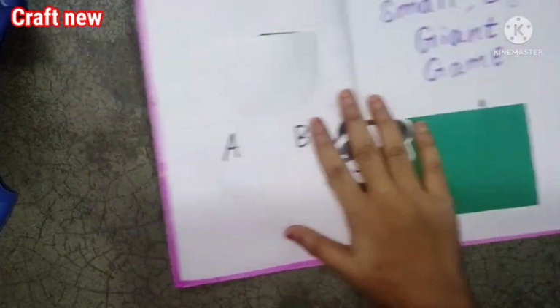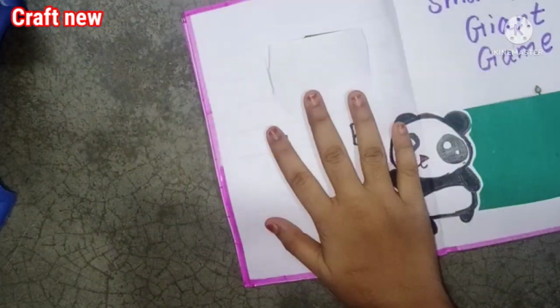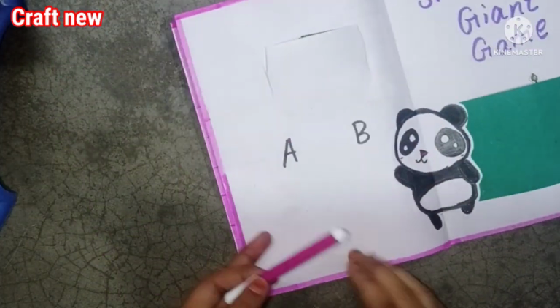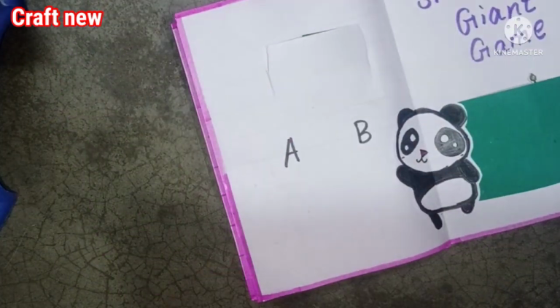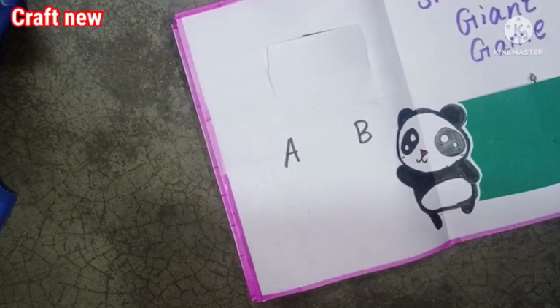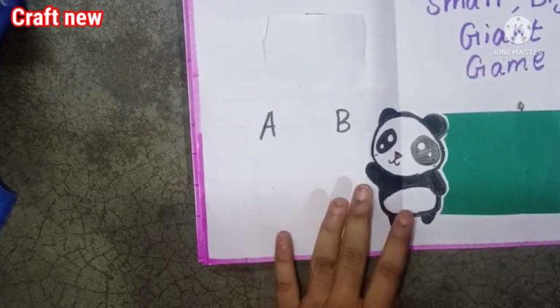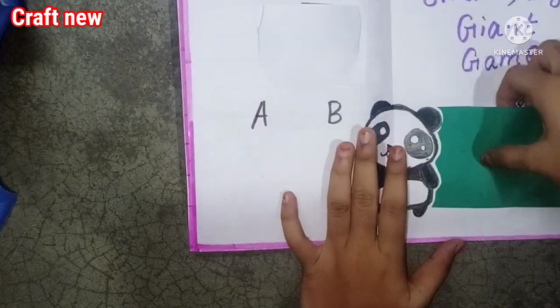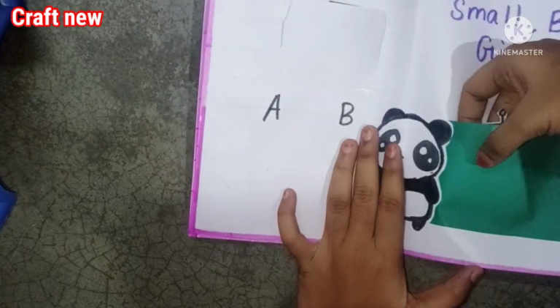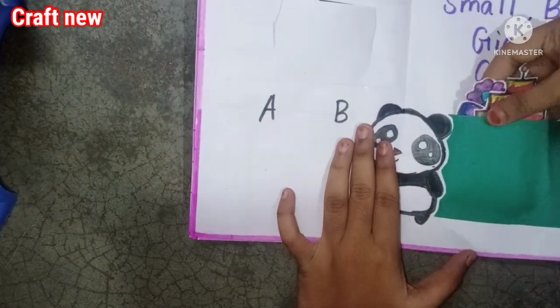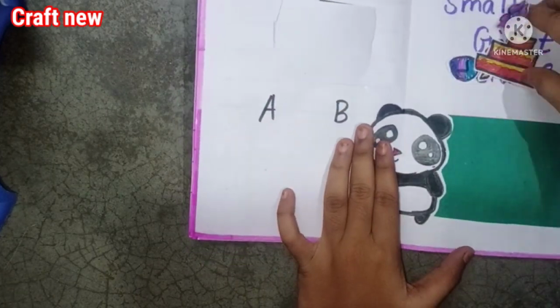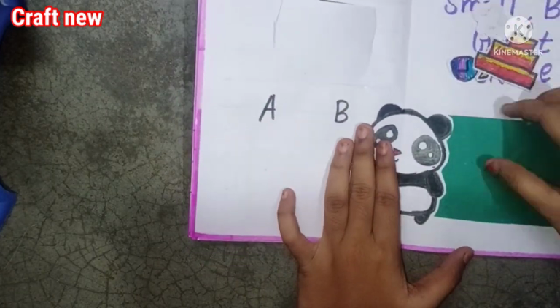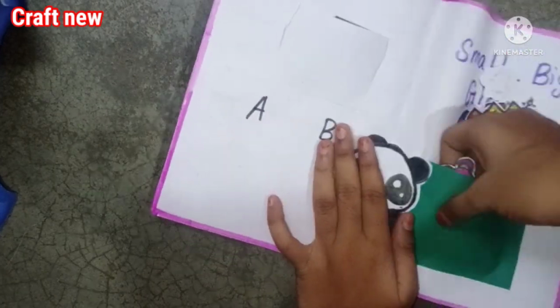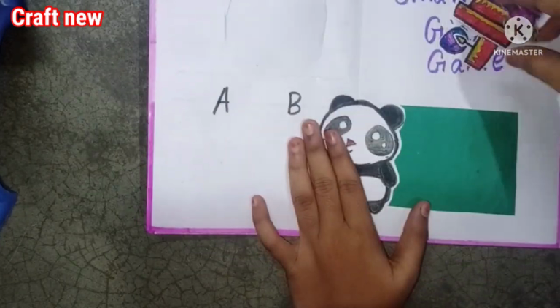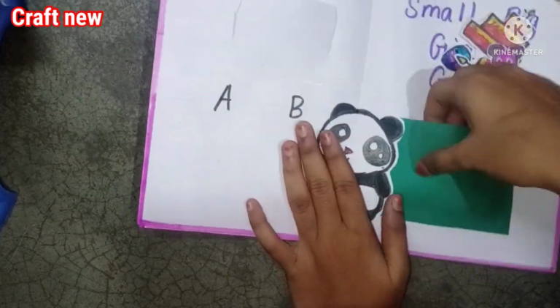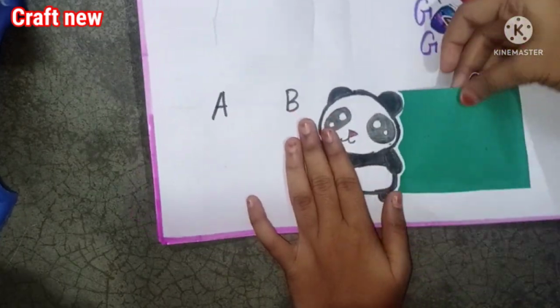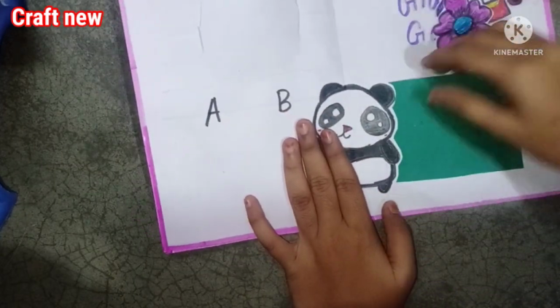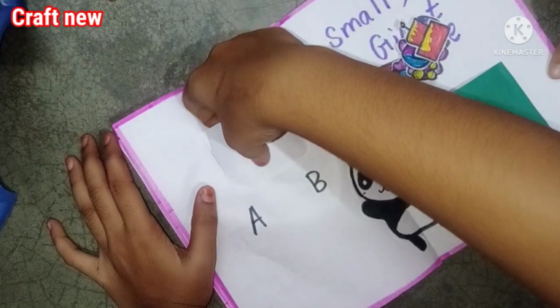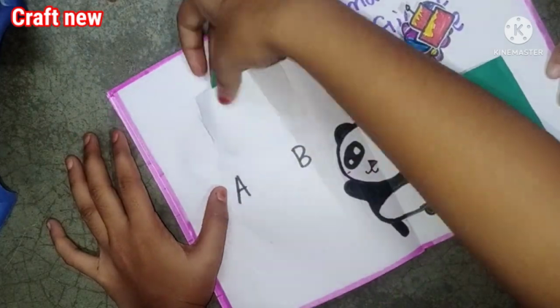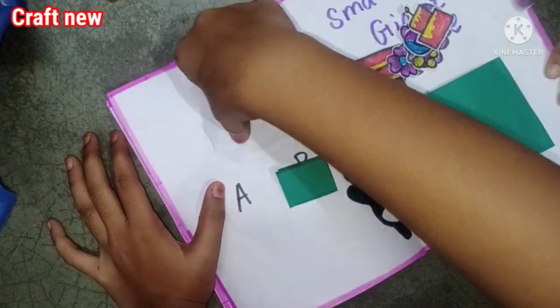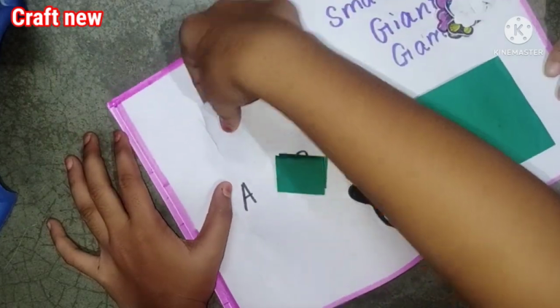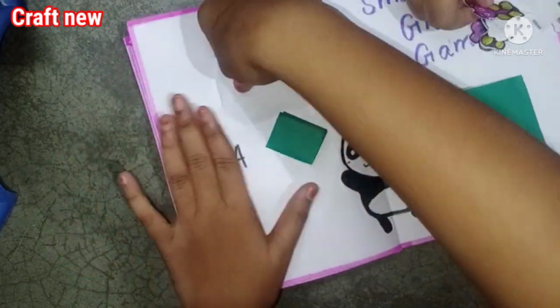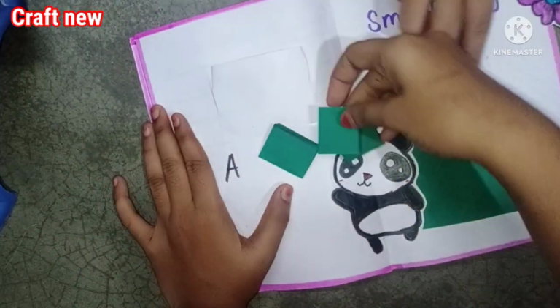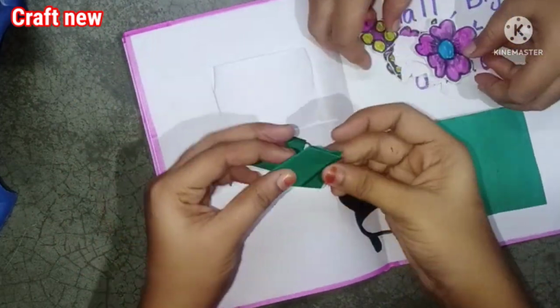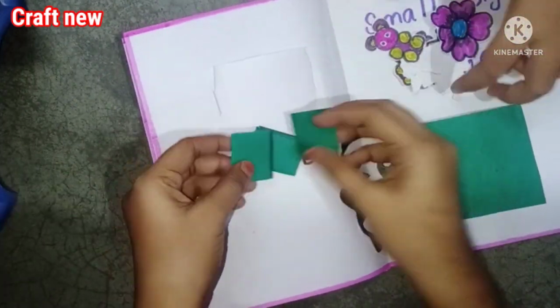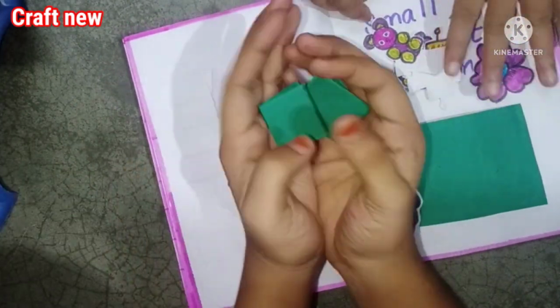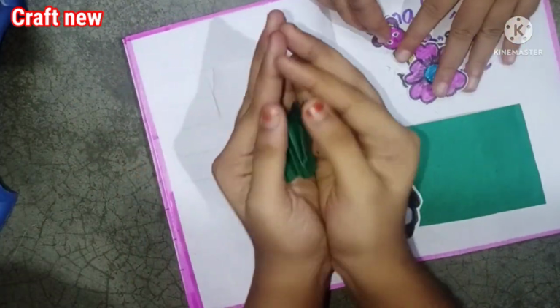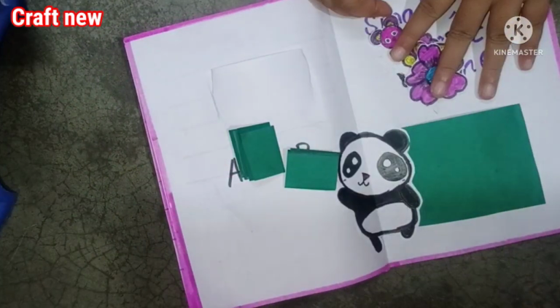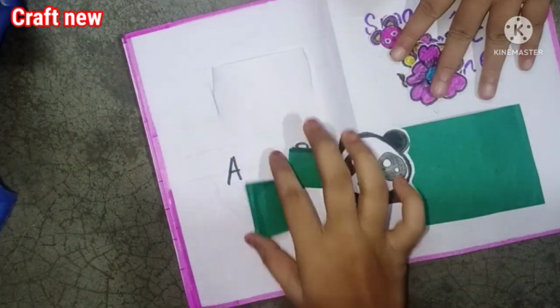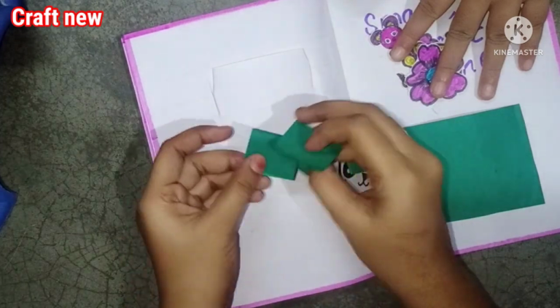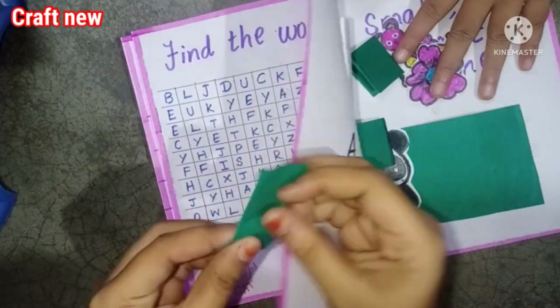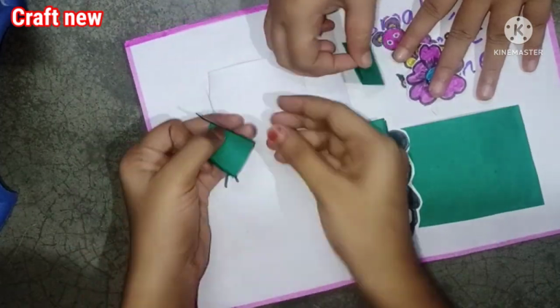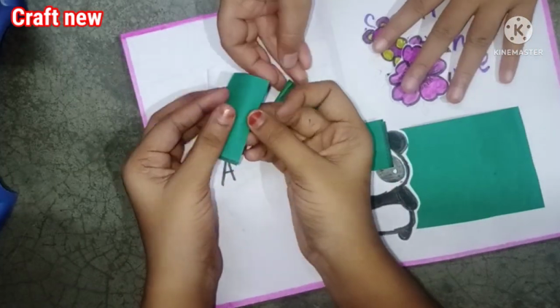The last and final game is called Small and Big Giant. First, we have three cards and two images.